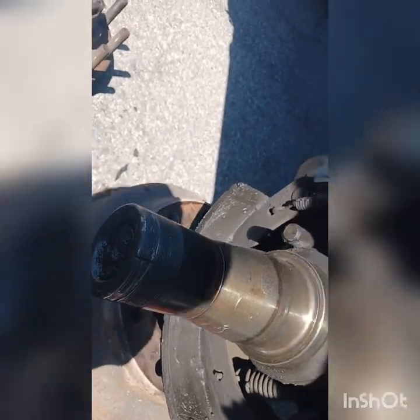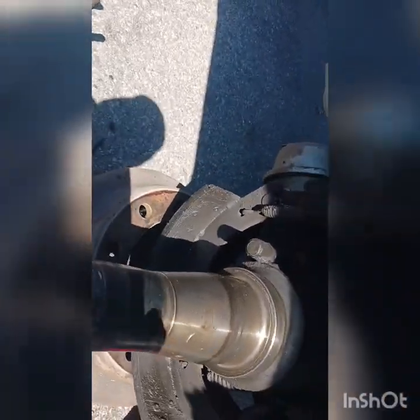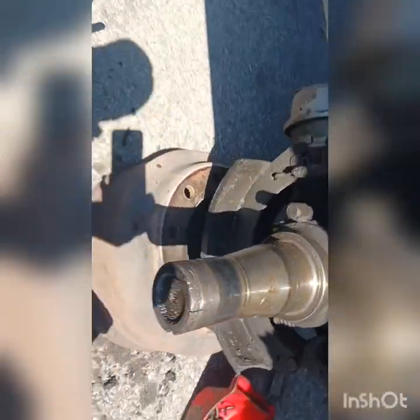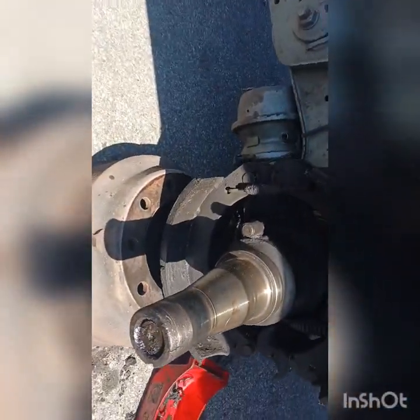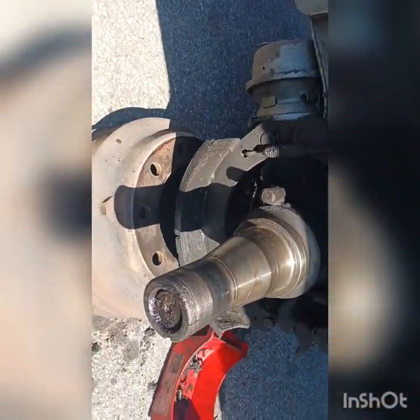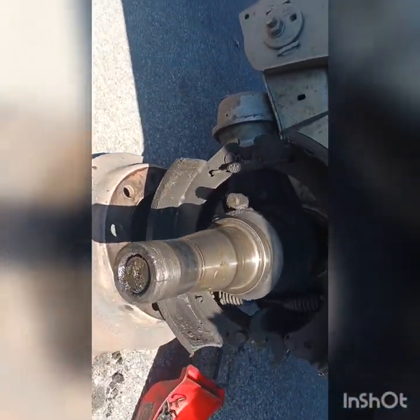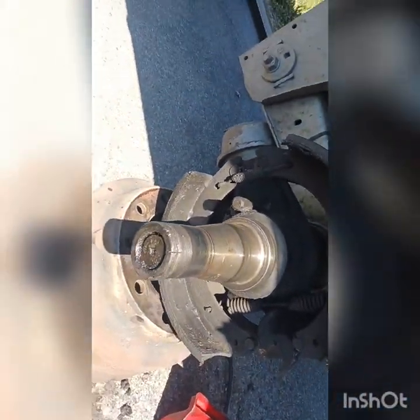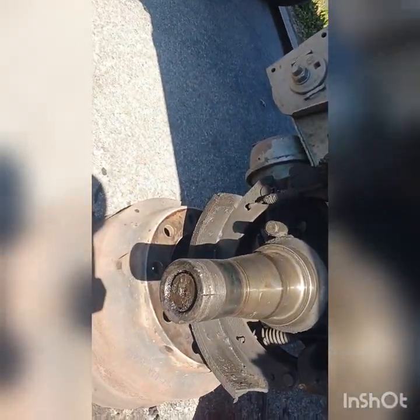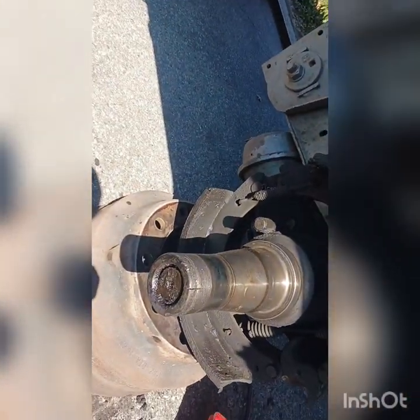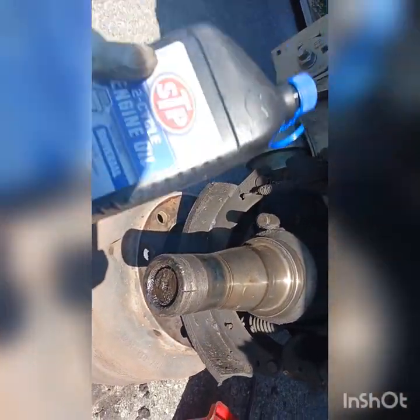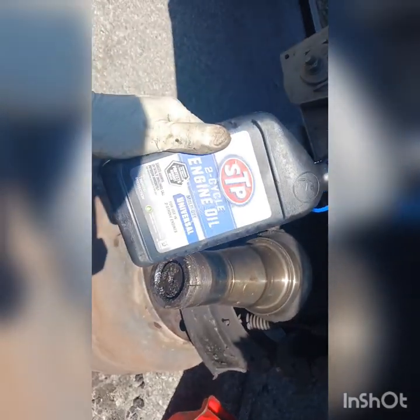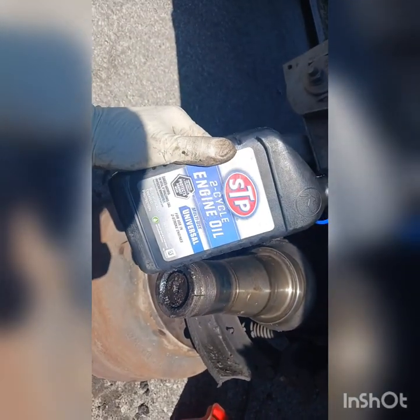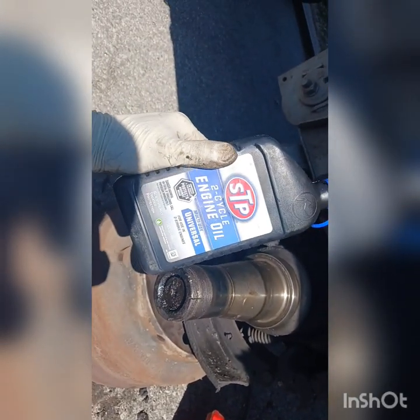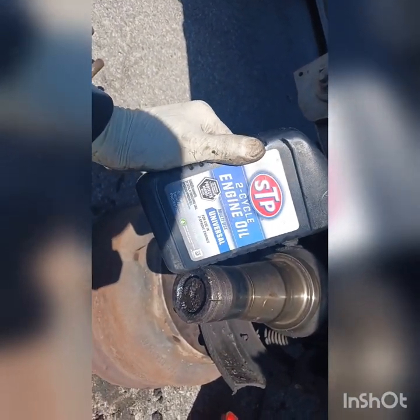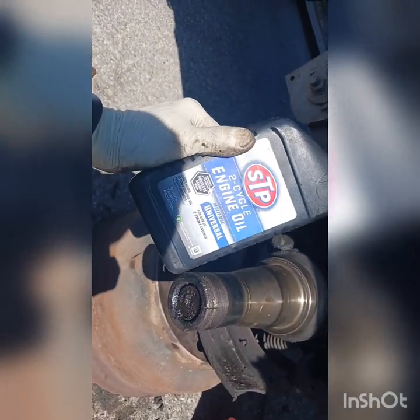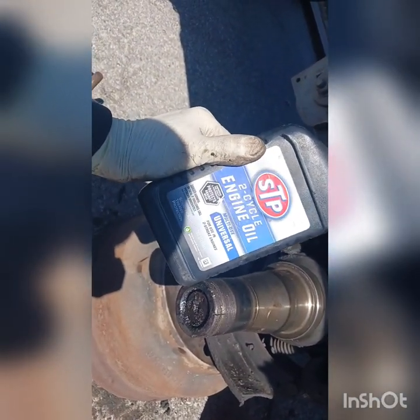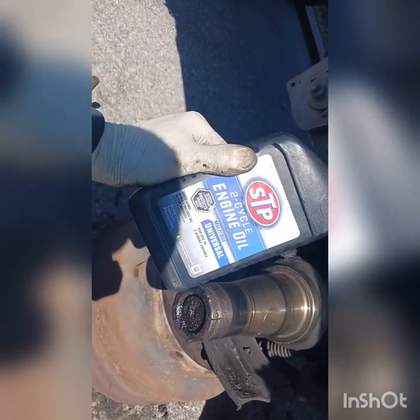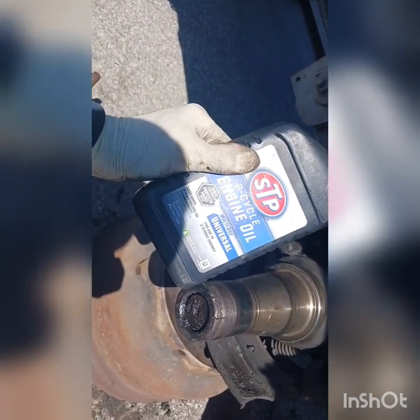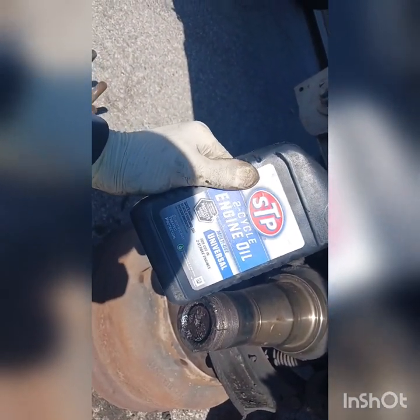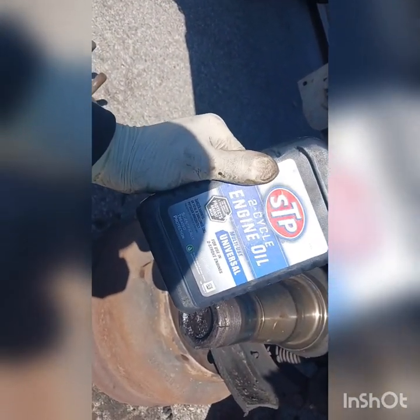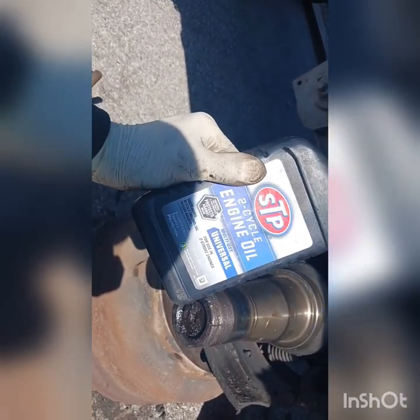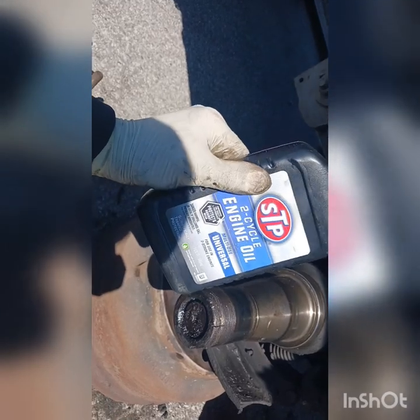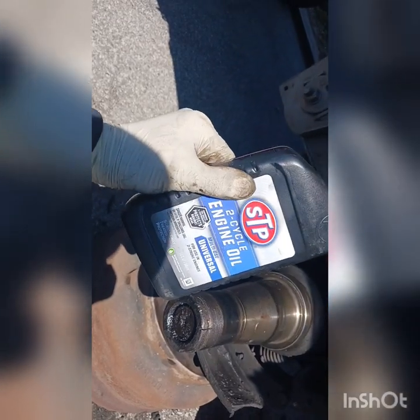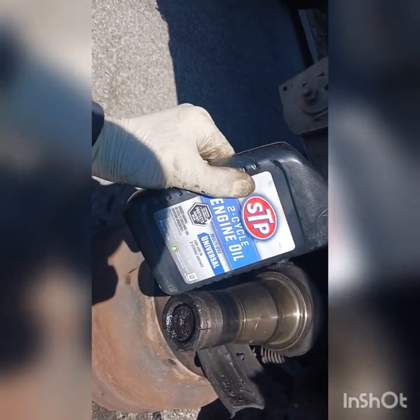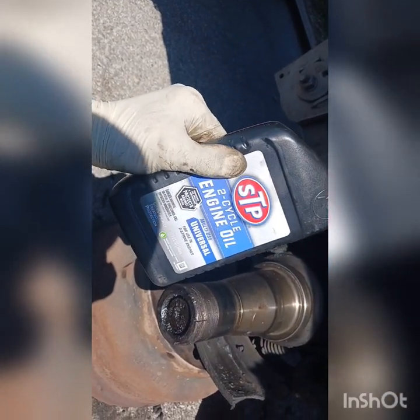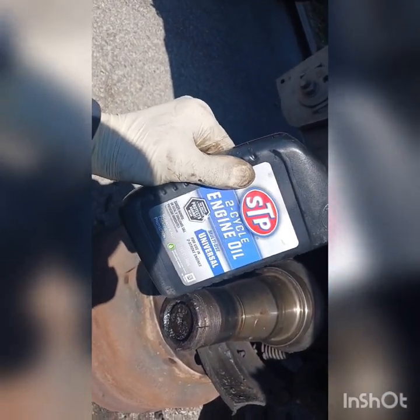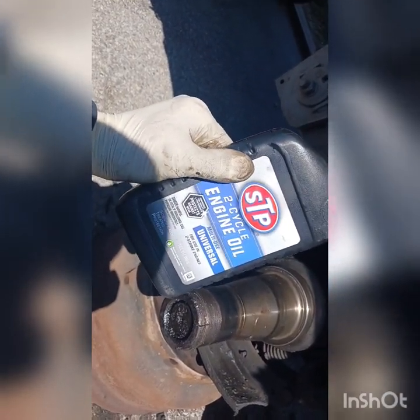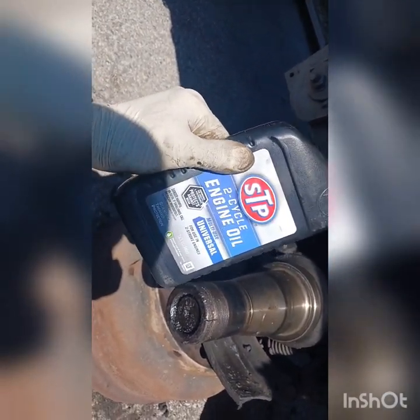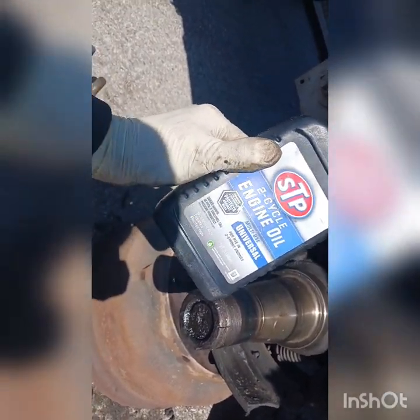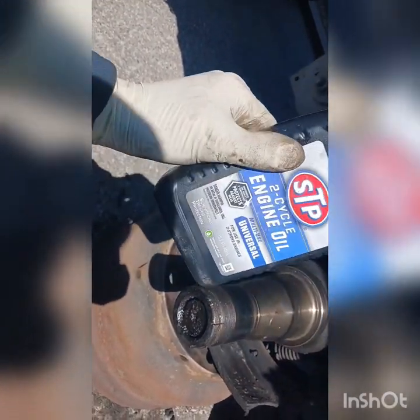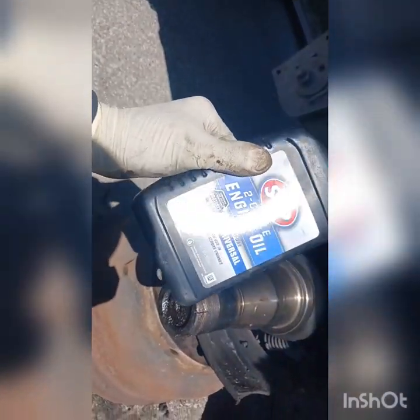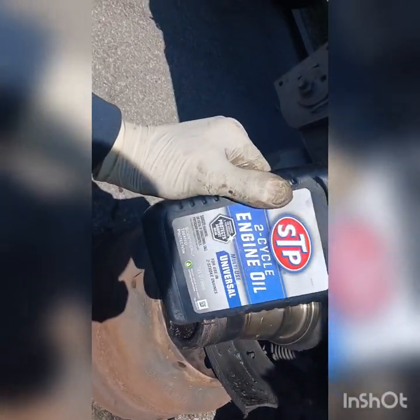Before you do this, you need some lubrication — you need like transmission fluid, some type of light oil. This is 2-cycle engine oil — this is mostly for jack compressors and those types of equipment.